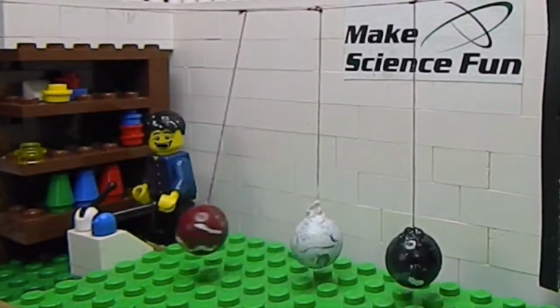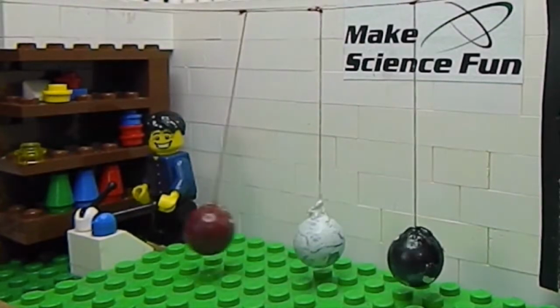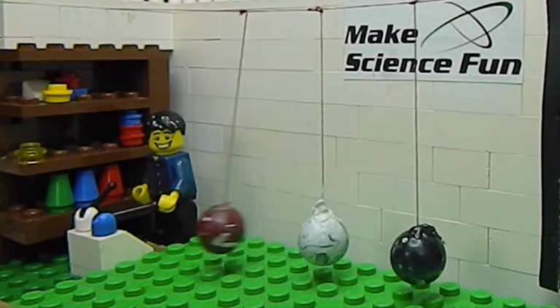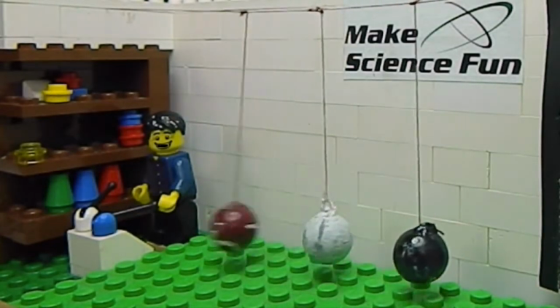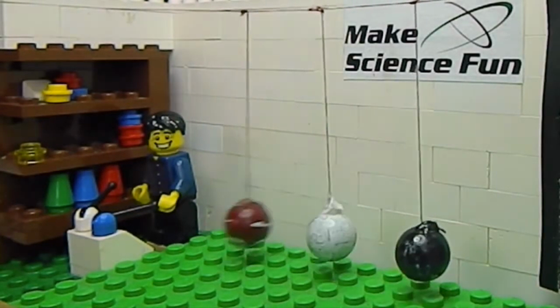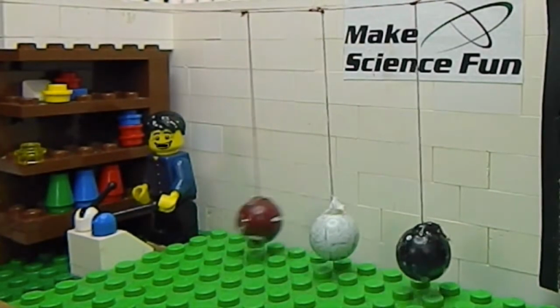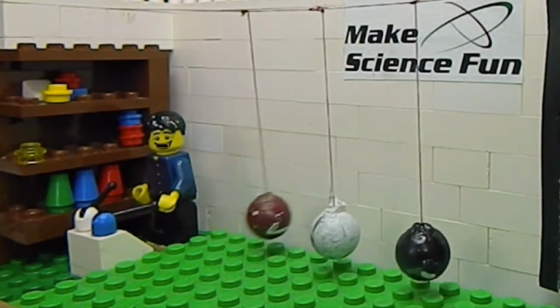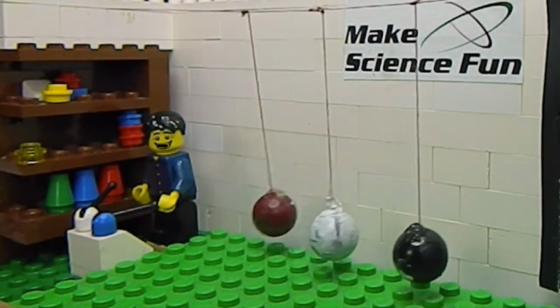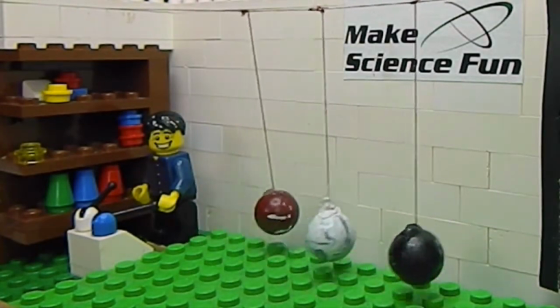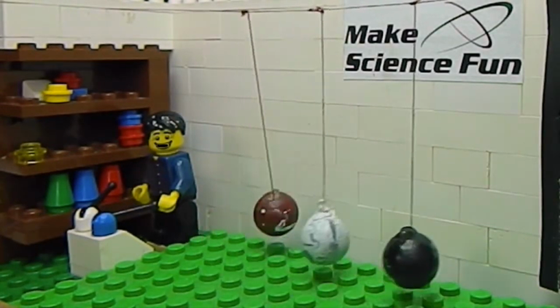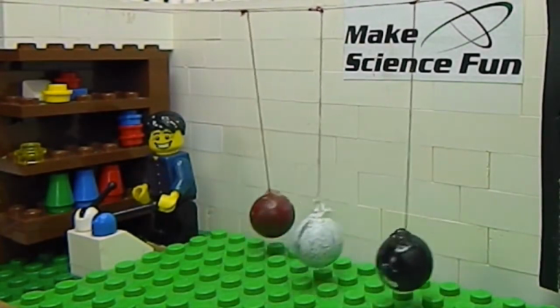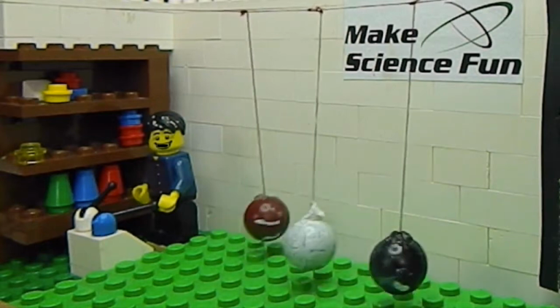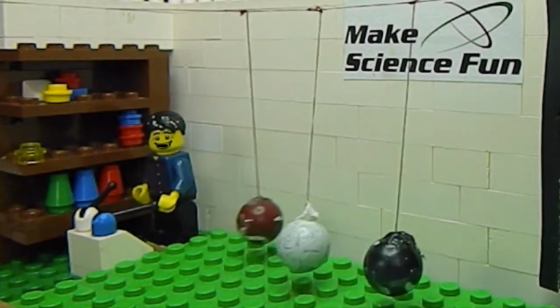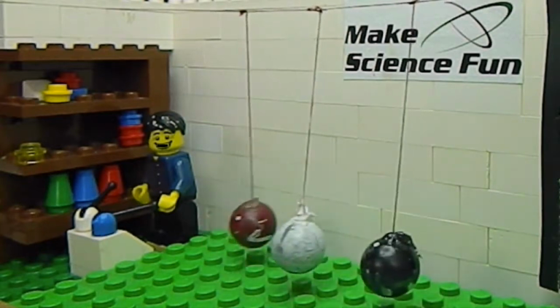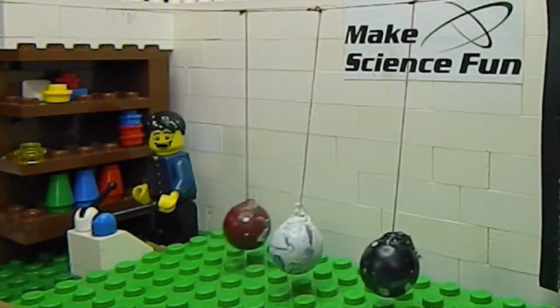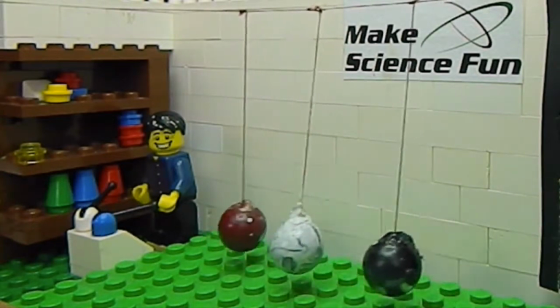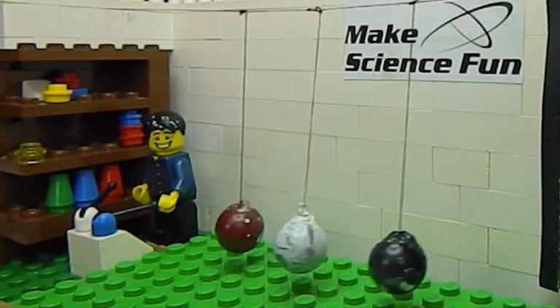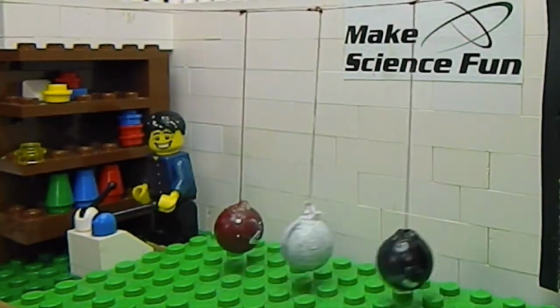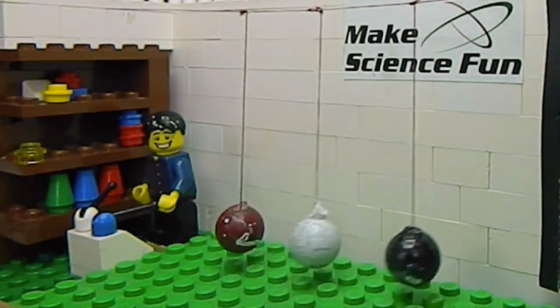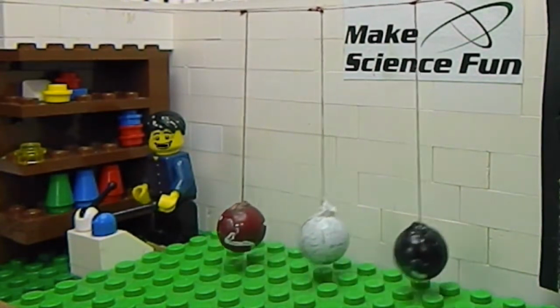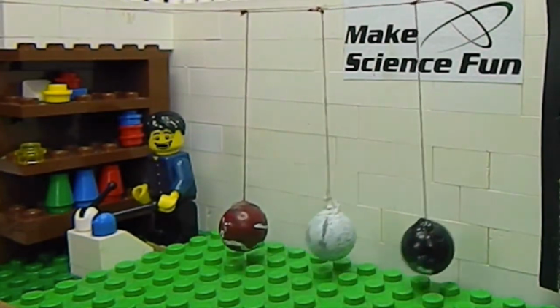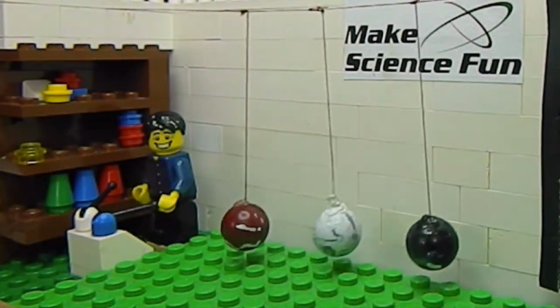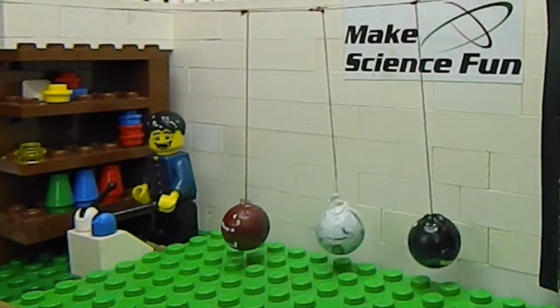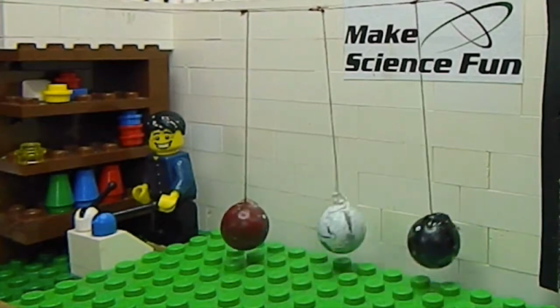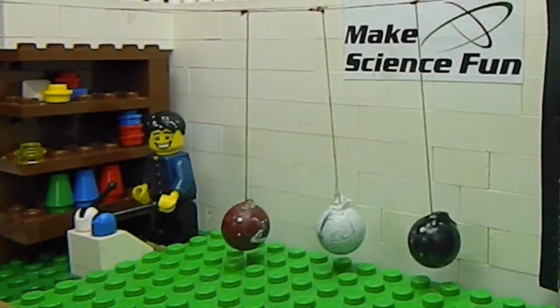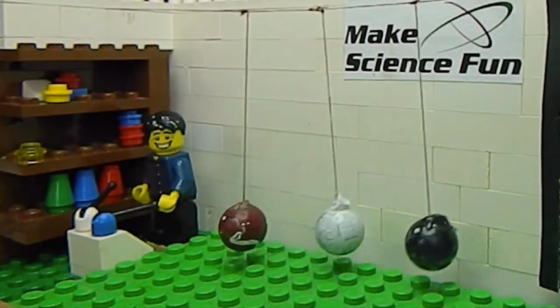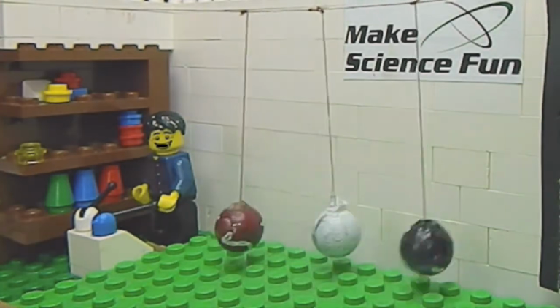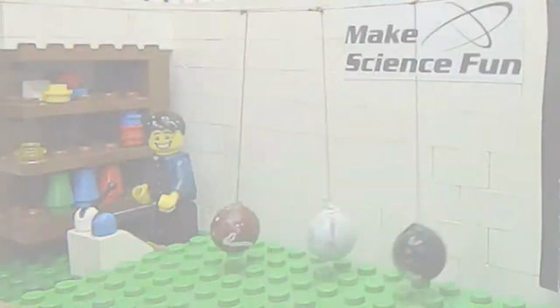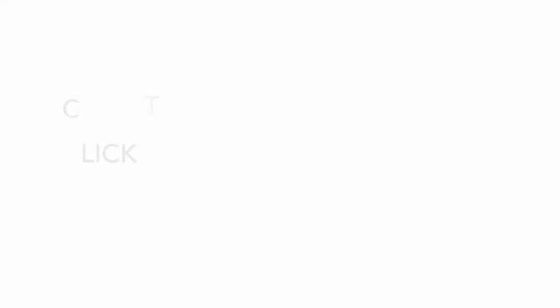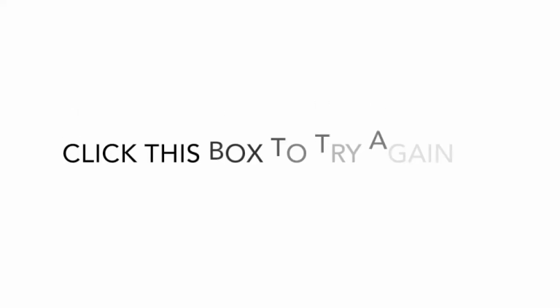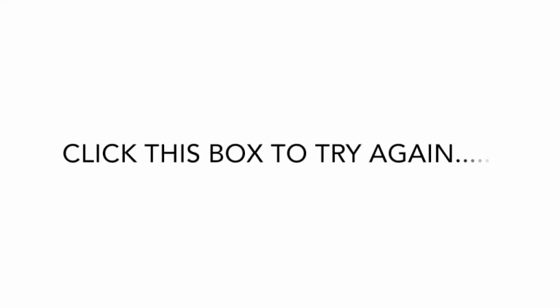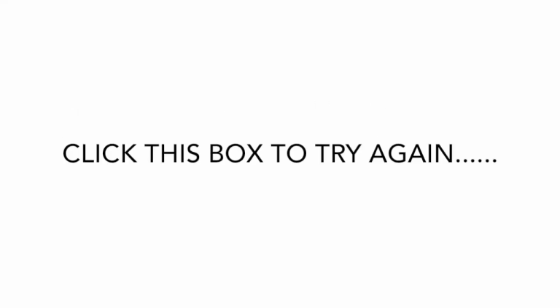Okay, let's see what happens. The black and the white one are absorbing the energy of the red one. They're swinging together. You've chosen incorrectly. Never mind. Click this box to try again.